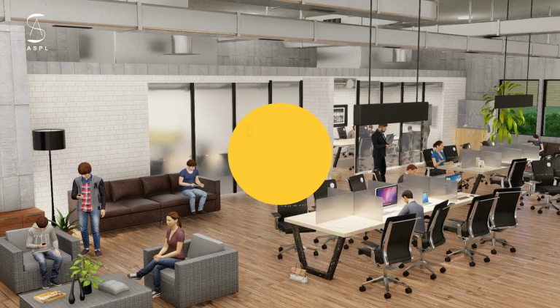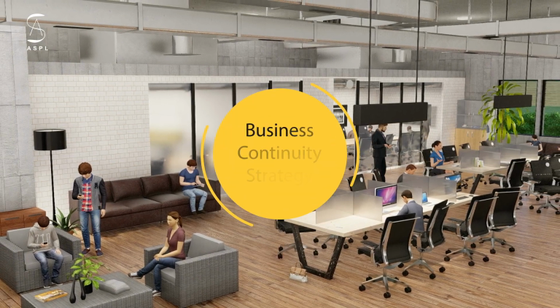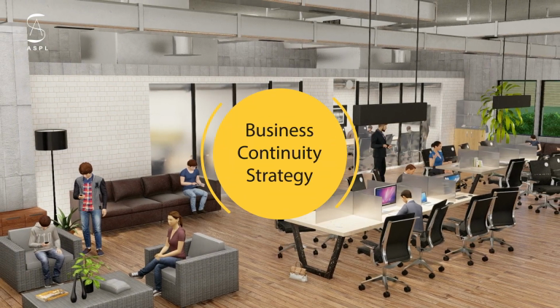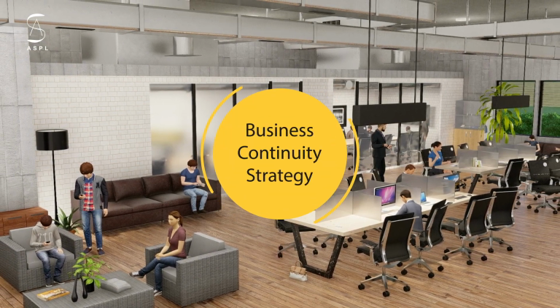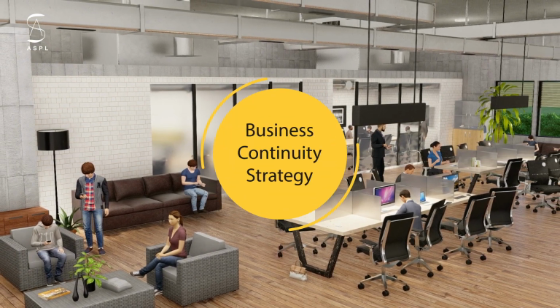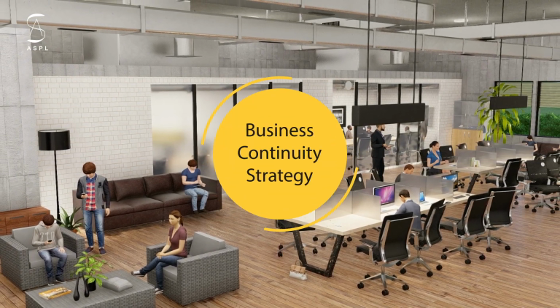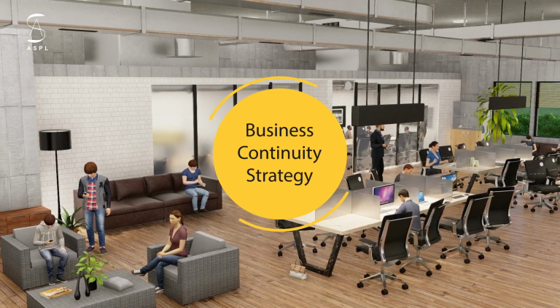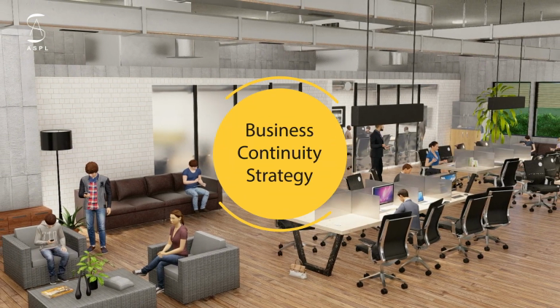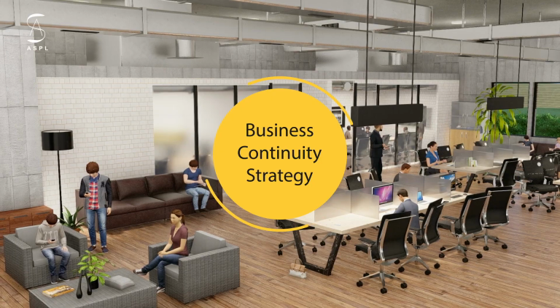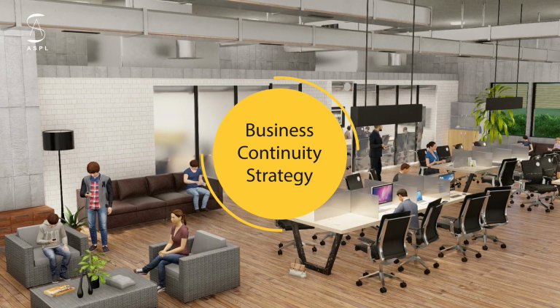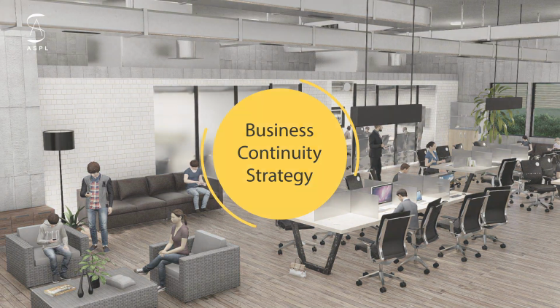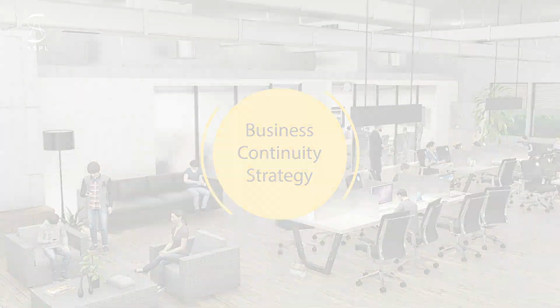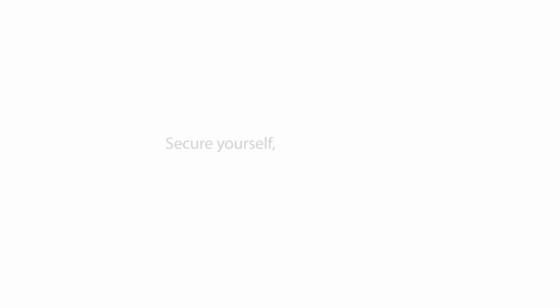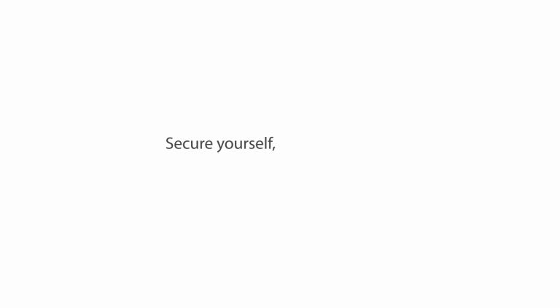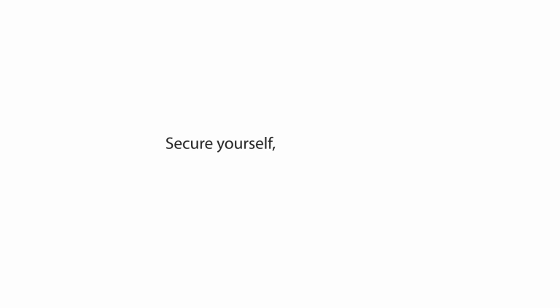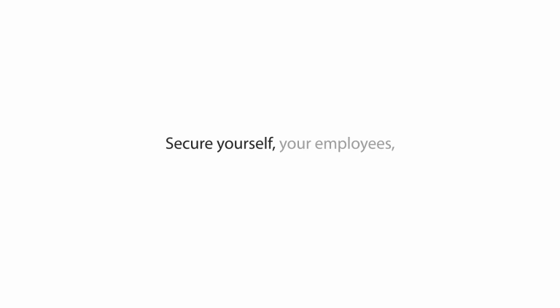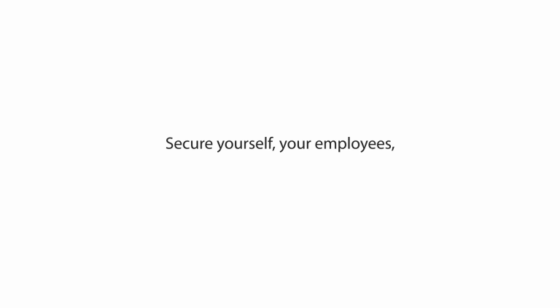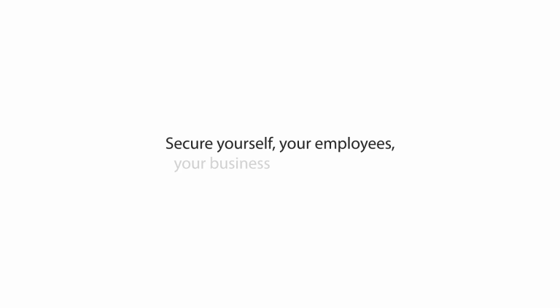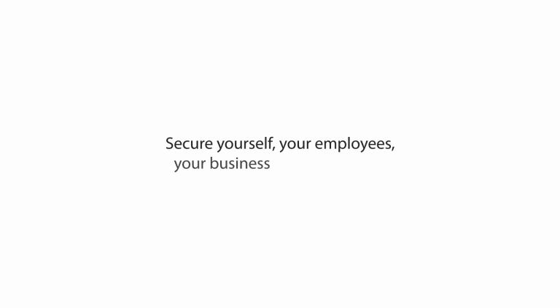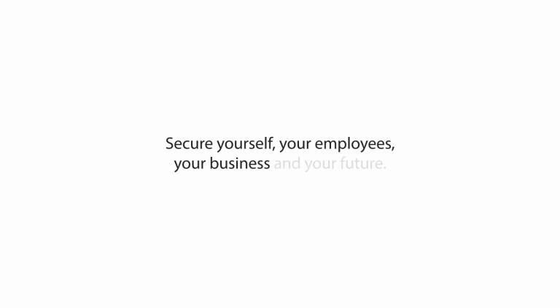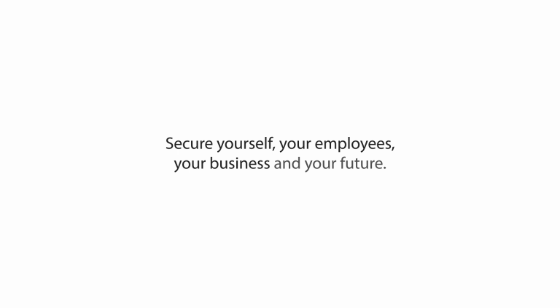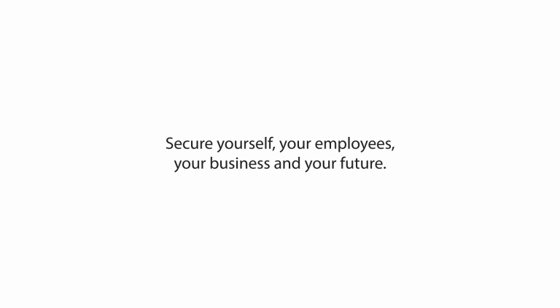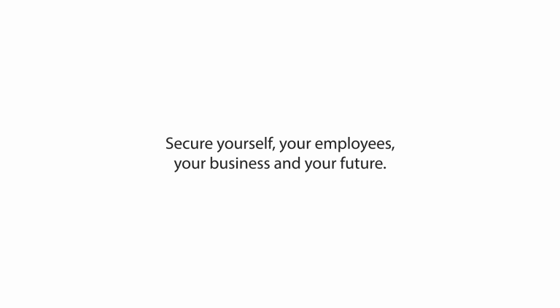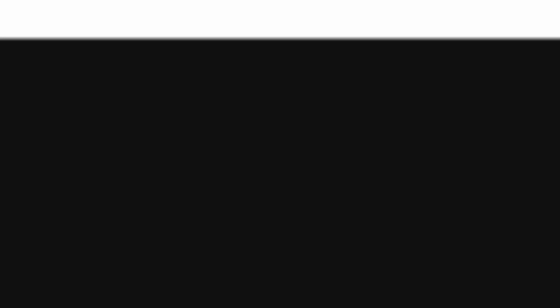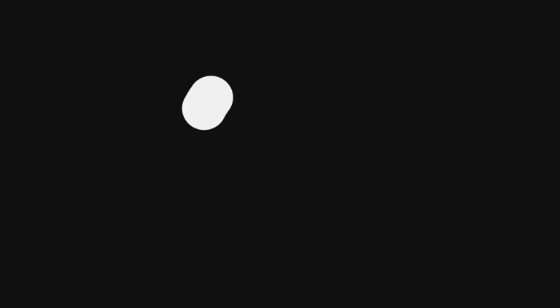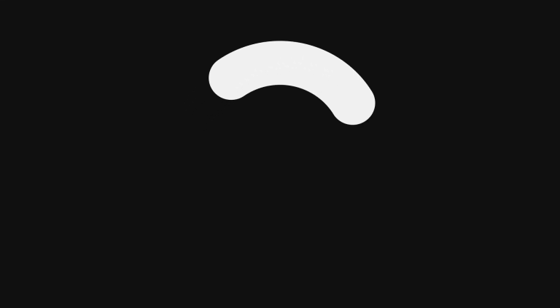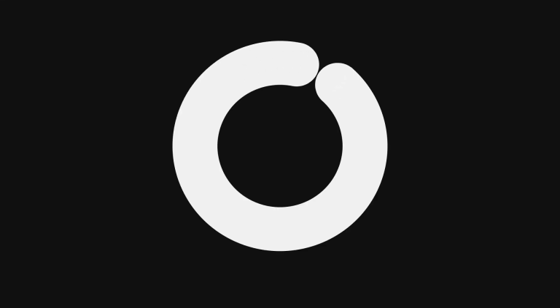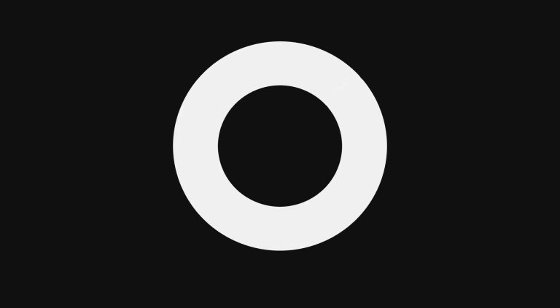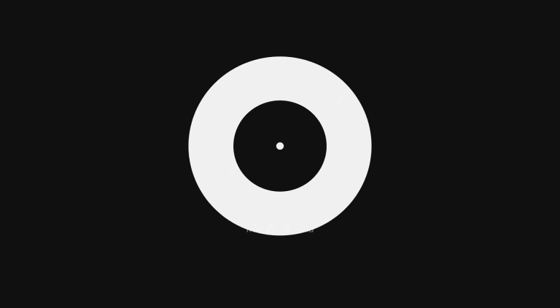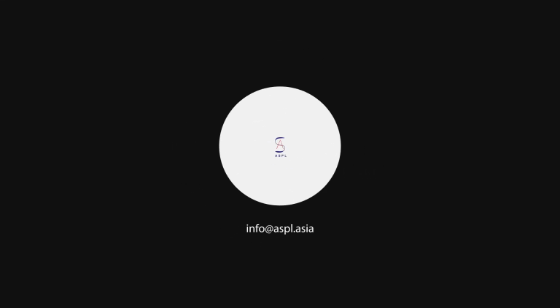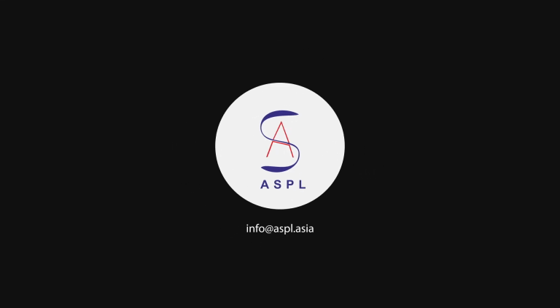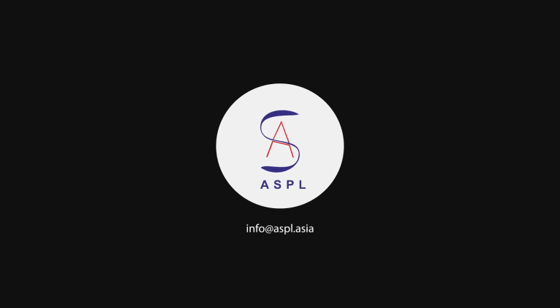Including biosecurity technologies in your business continuity strategy is the need of the hour. So secure yourself, your employees, your business, and your future. Create biosecure environments with ASPL.